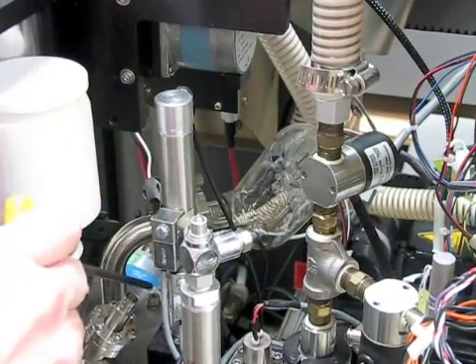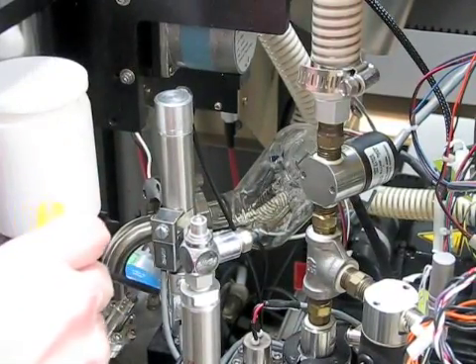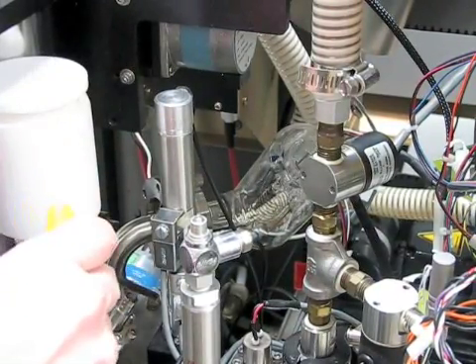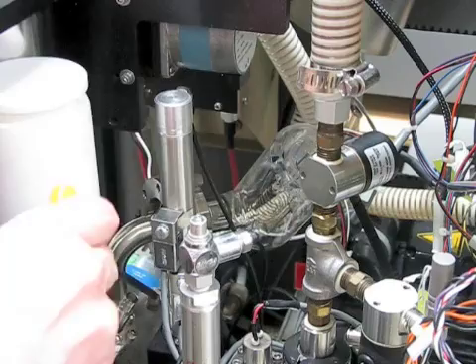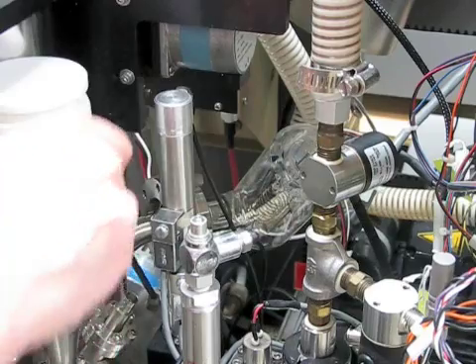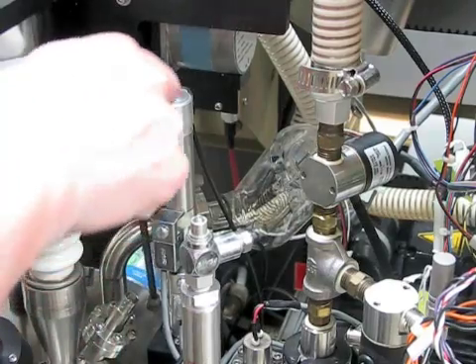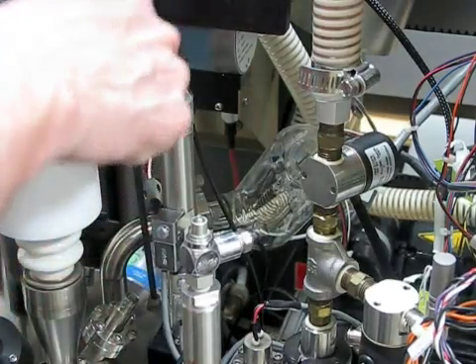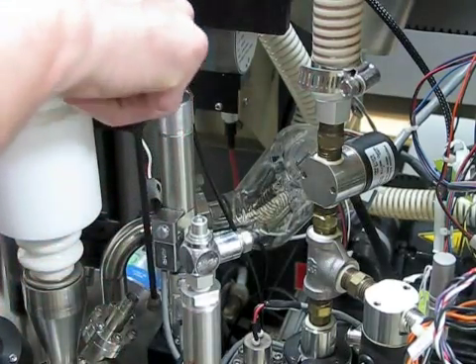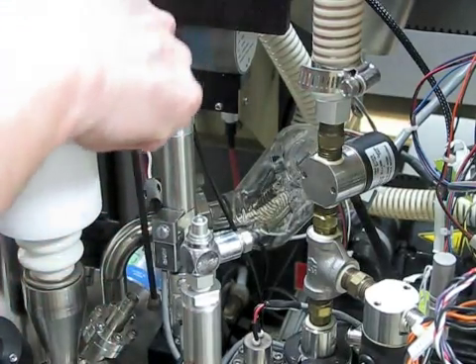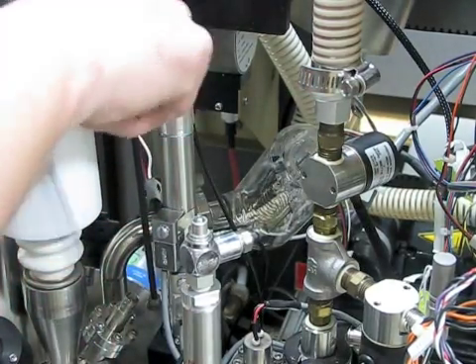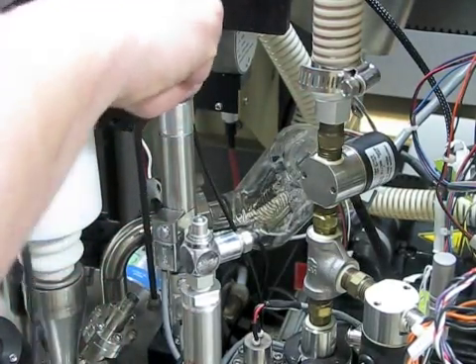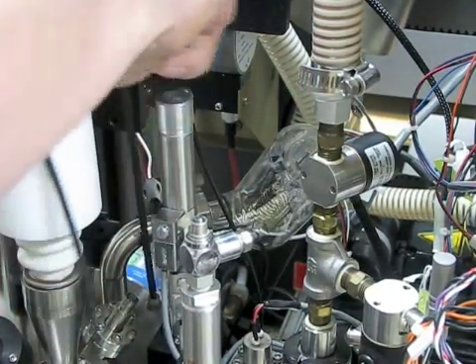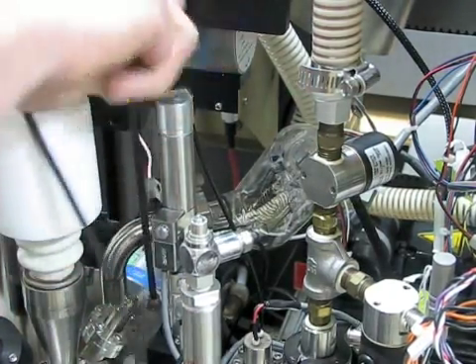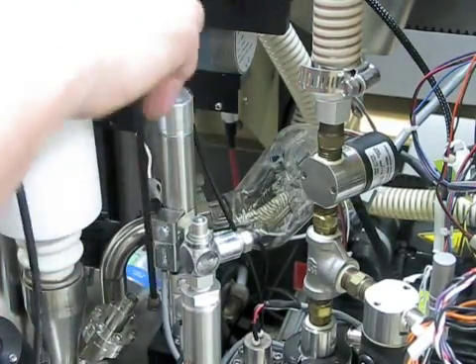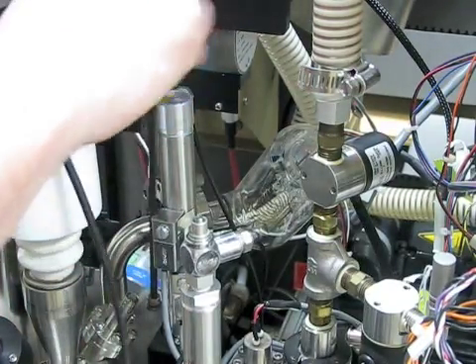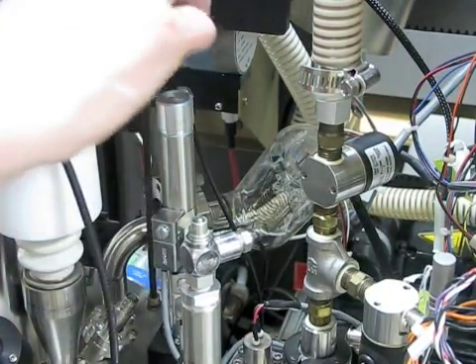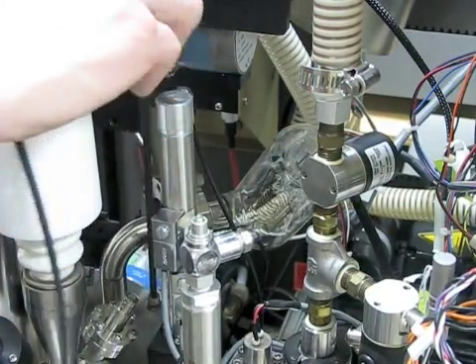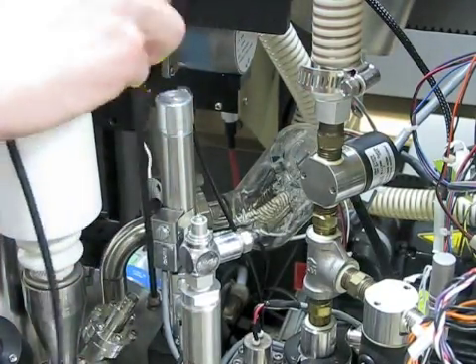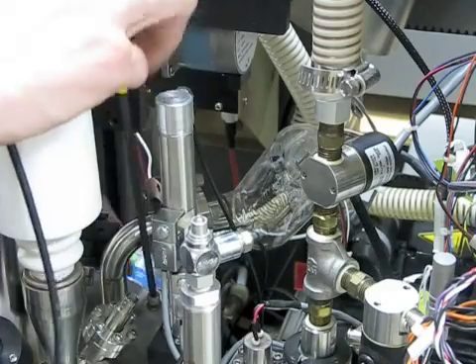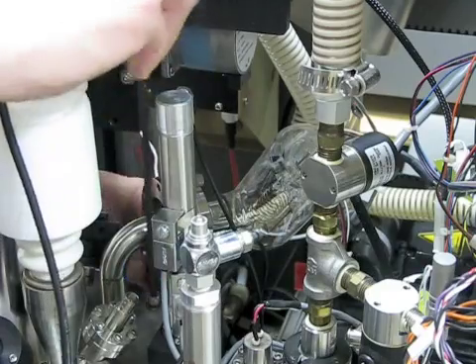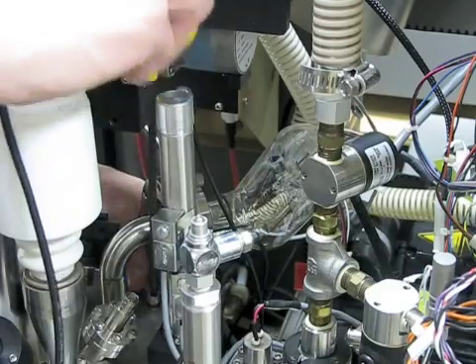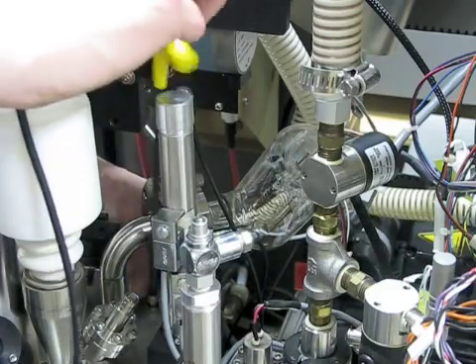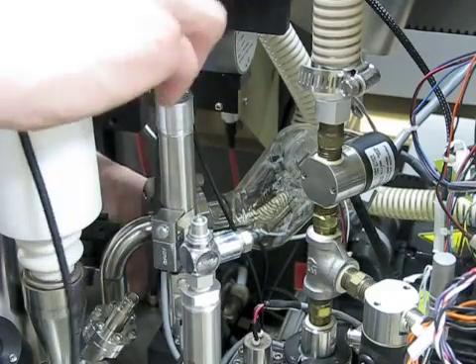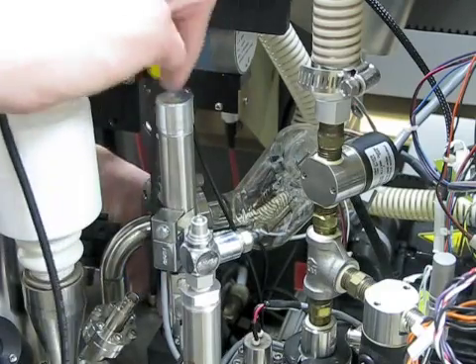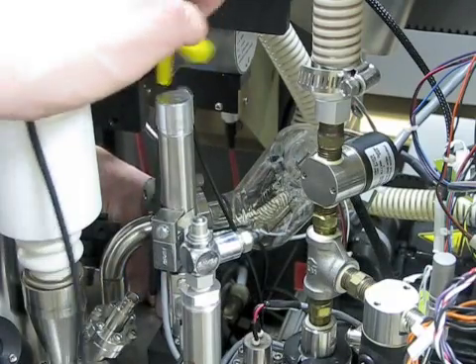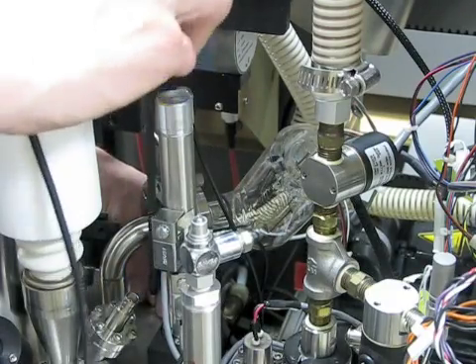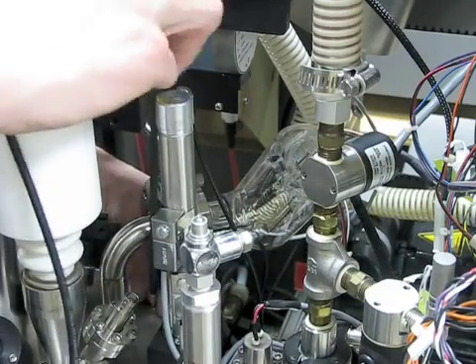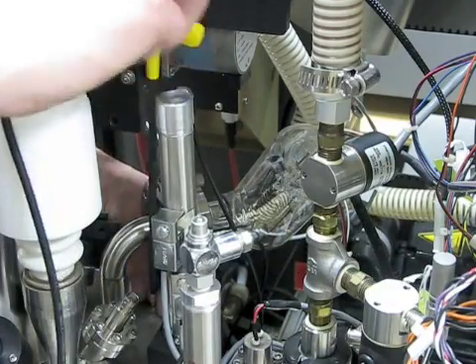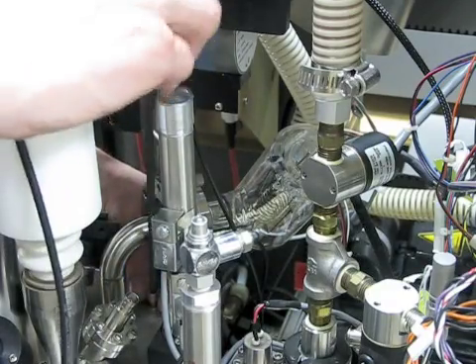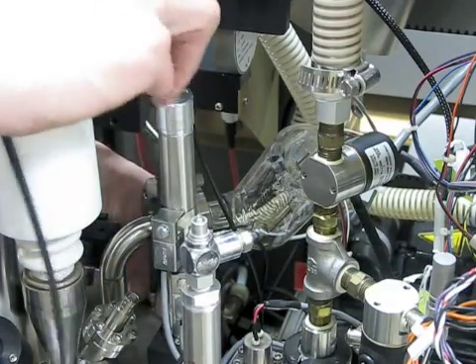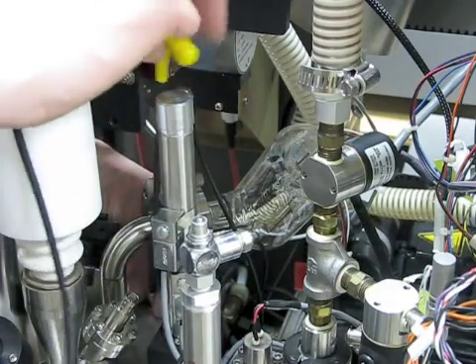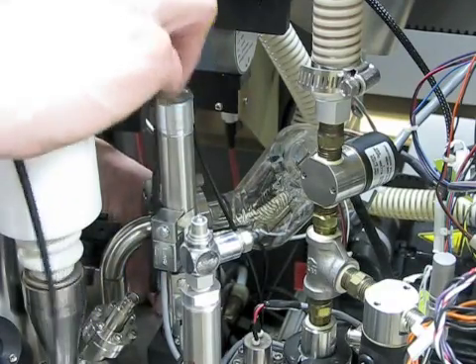This is the most difficult screw to remove. You will need the 3/16ths T-handled Allen wrench to make this job easy. Reach around with your other hand to remove the screw so that you do not drop it.